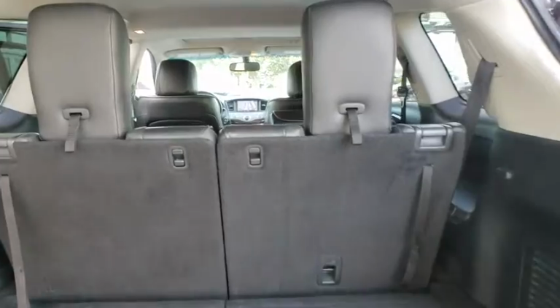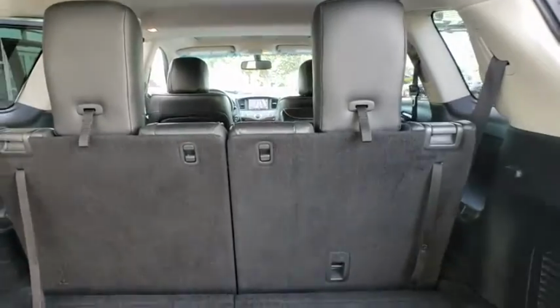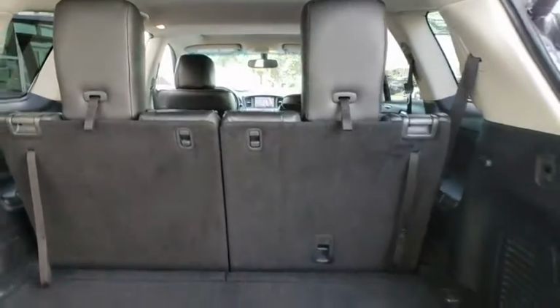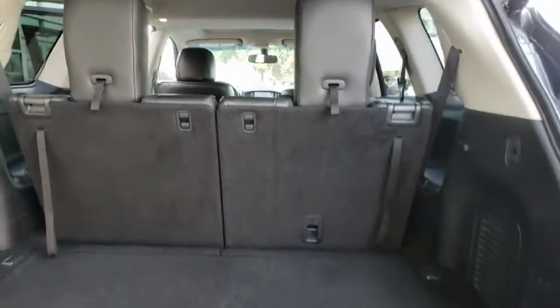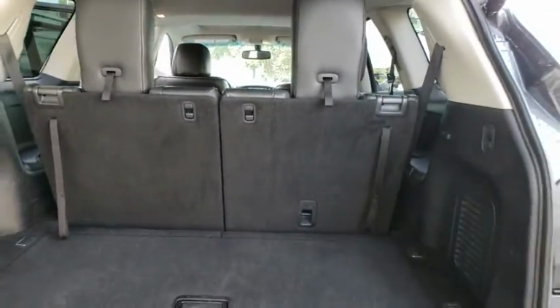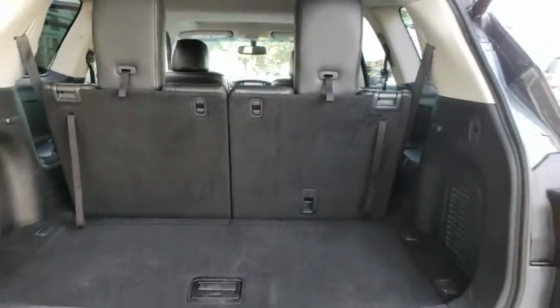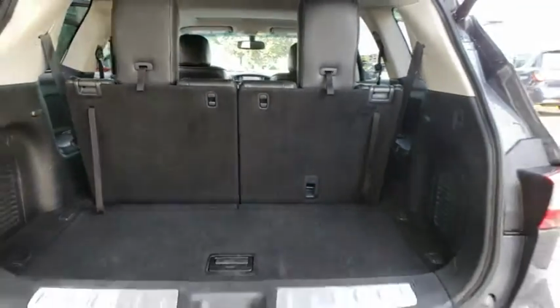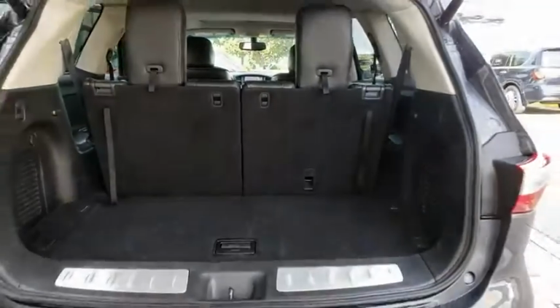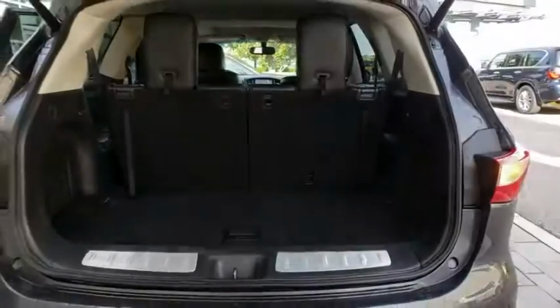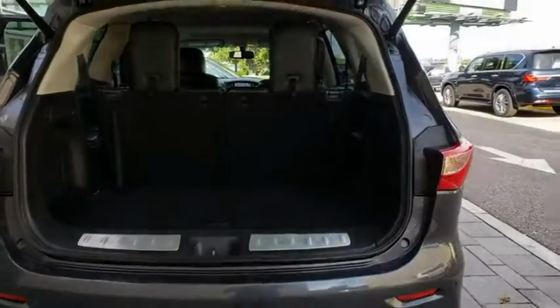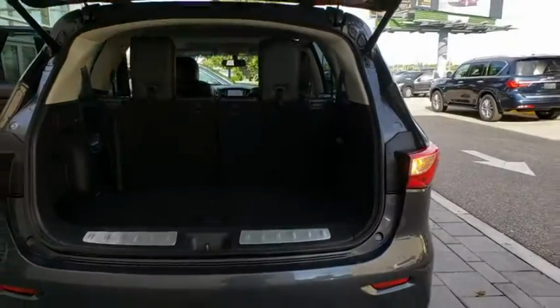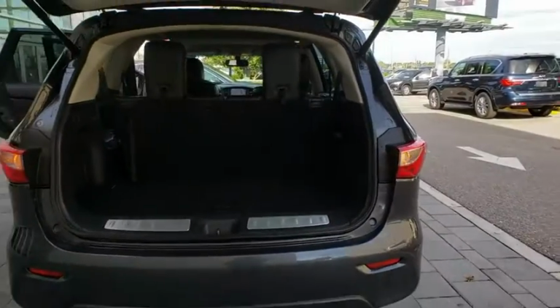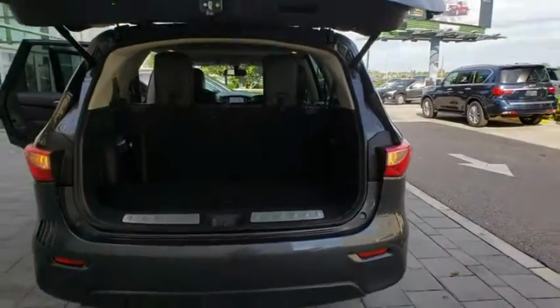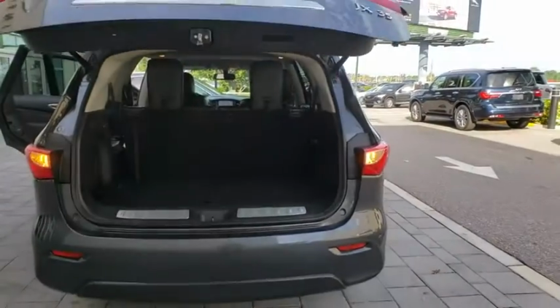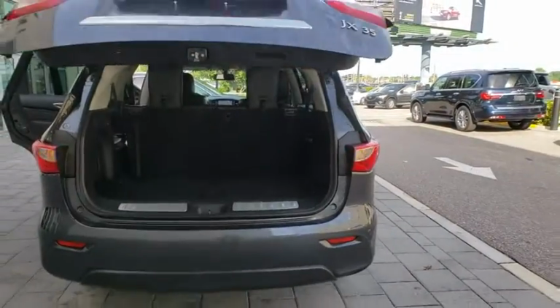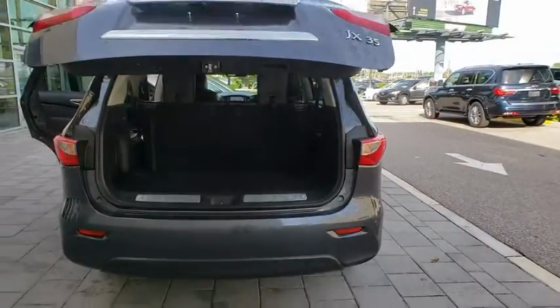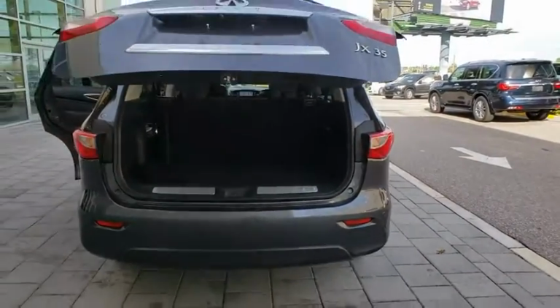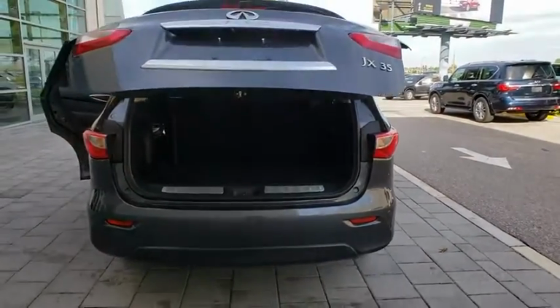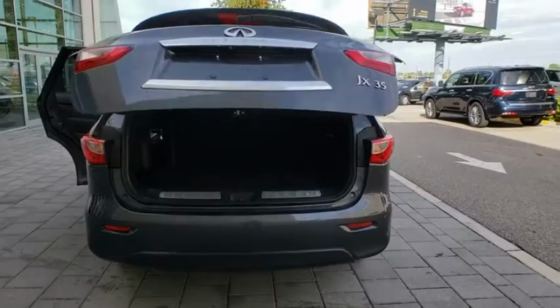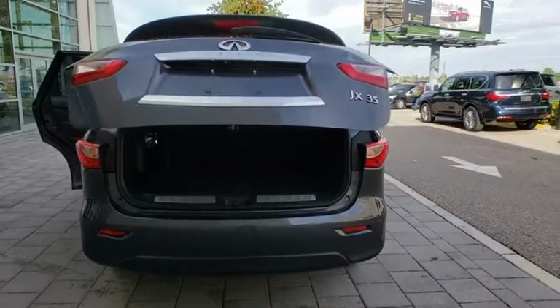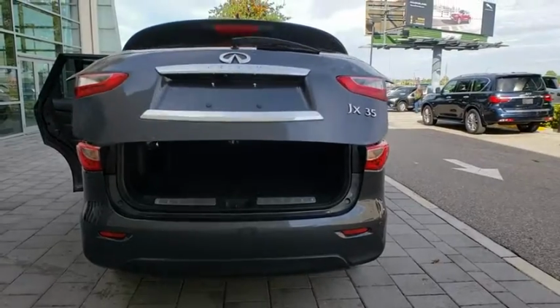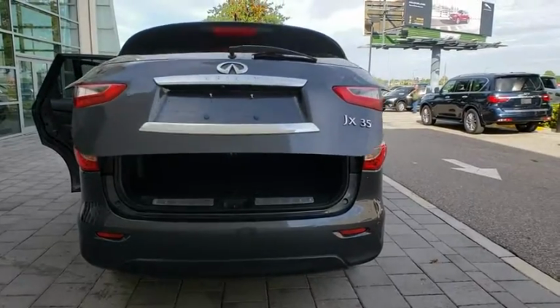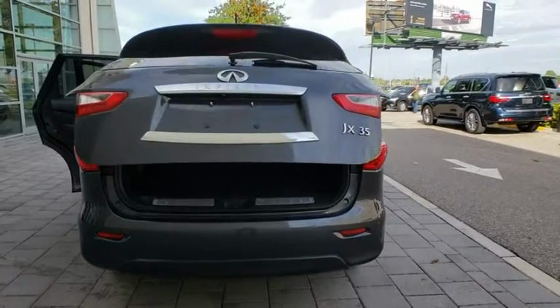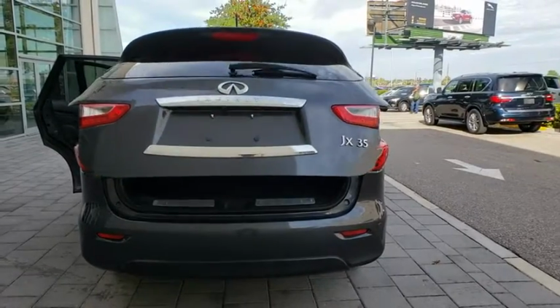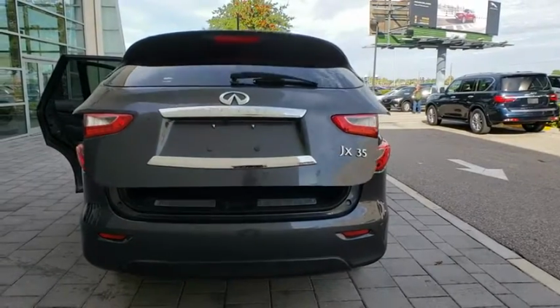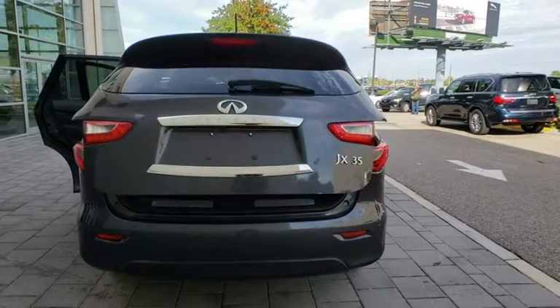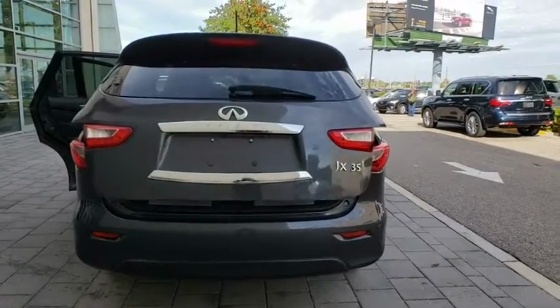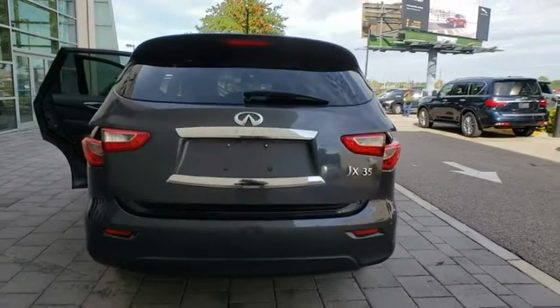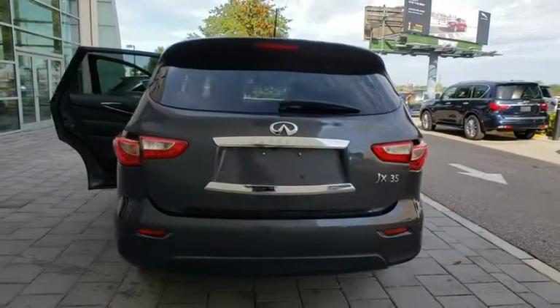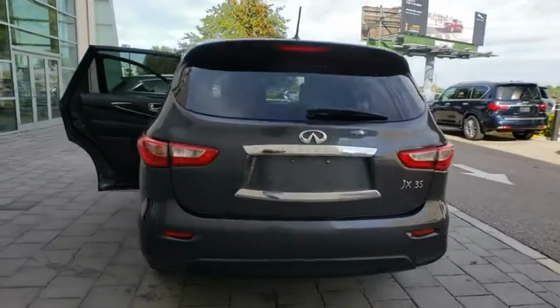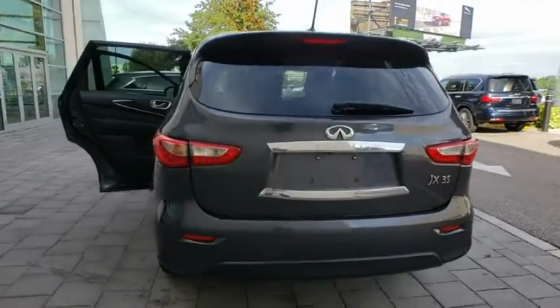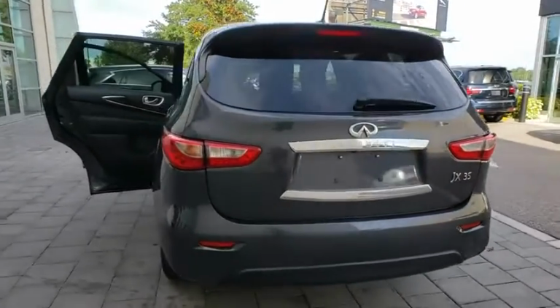The JX35 is great for getting the family to the next event safely and in style and comfort. With continual technological advancements and a refined interior, it will also be one of the best times you will have on that hard, busy day.